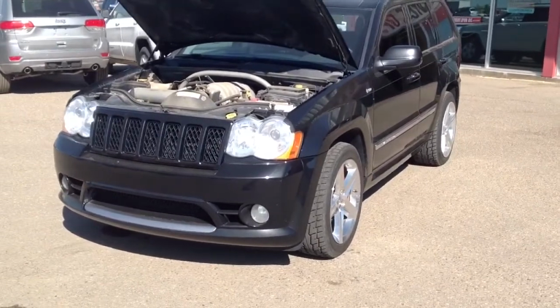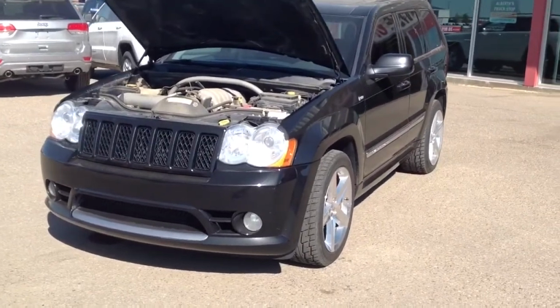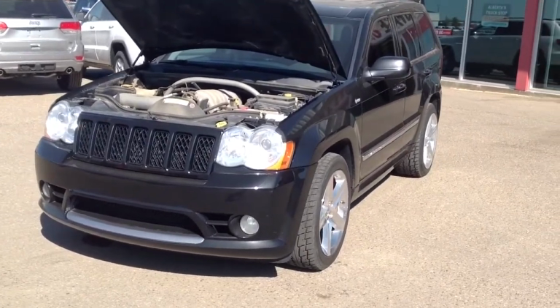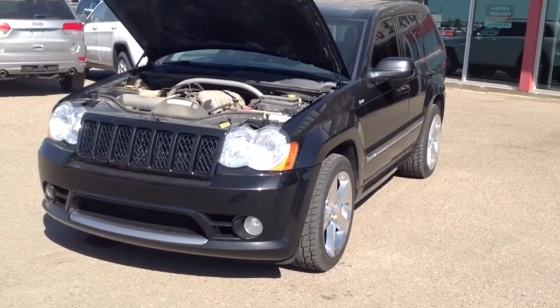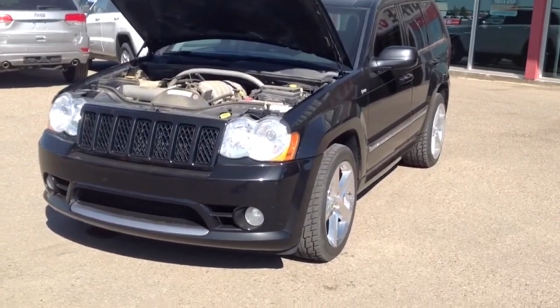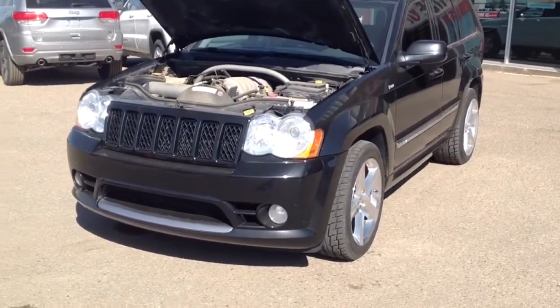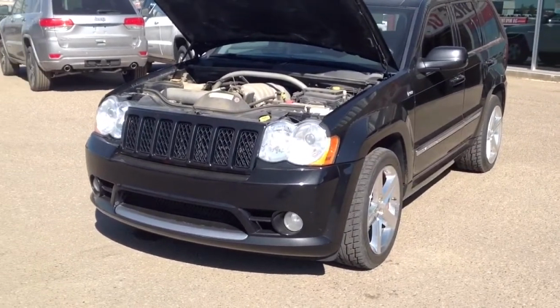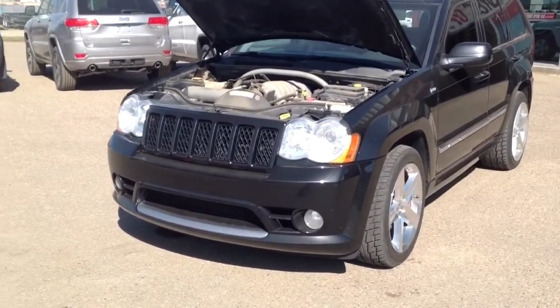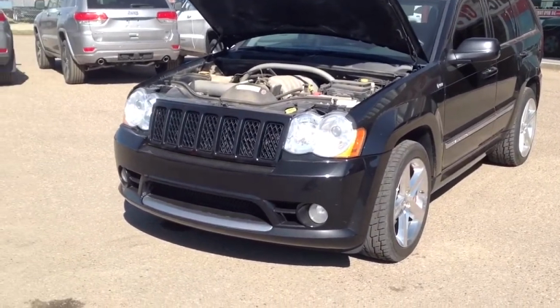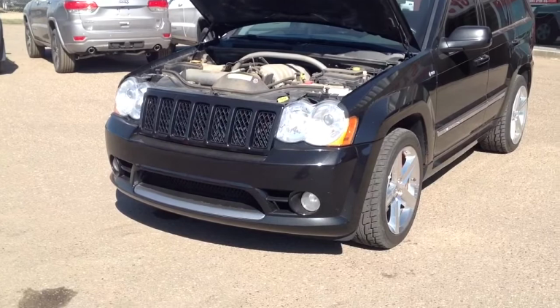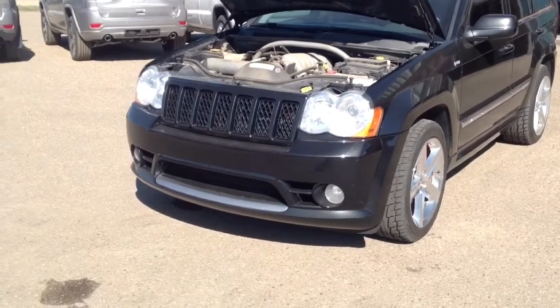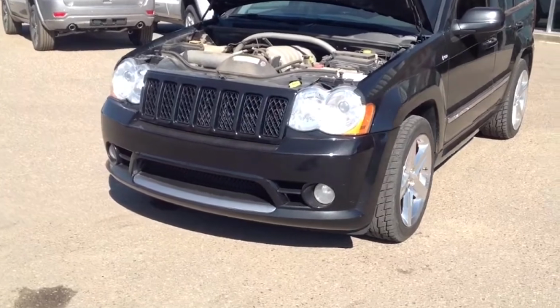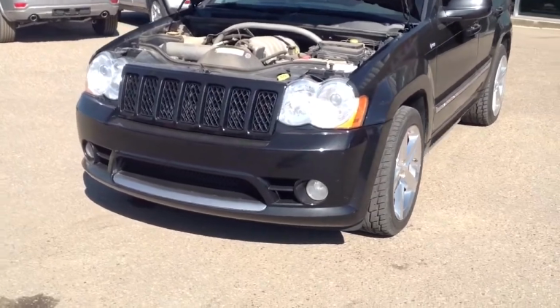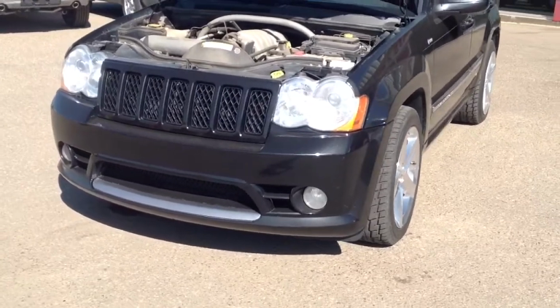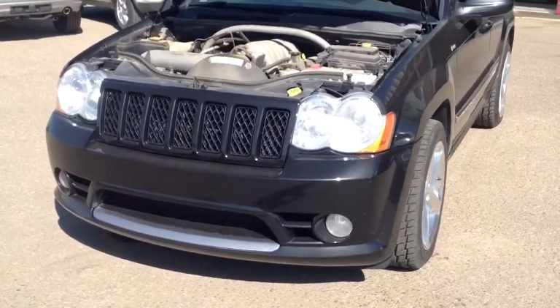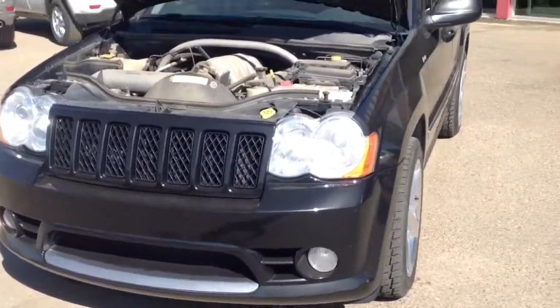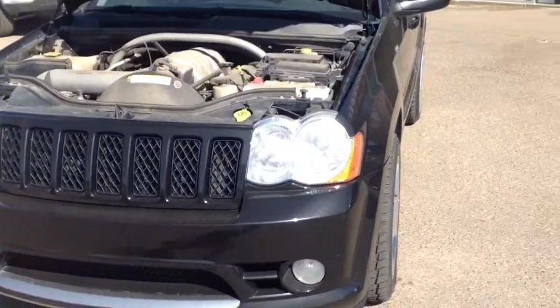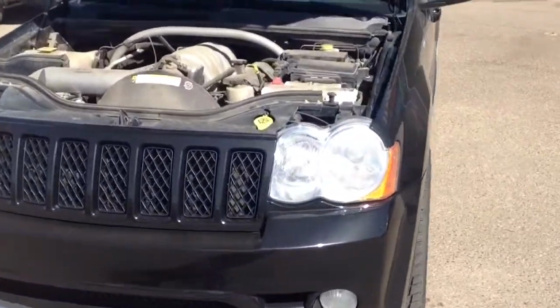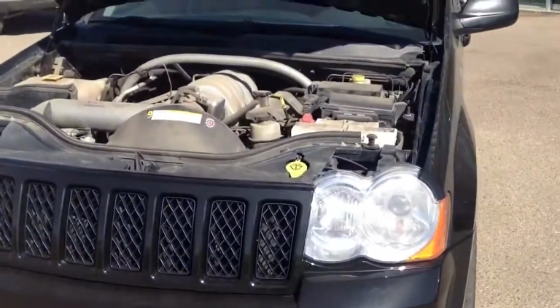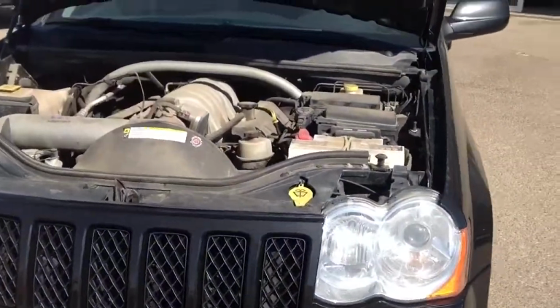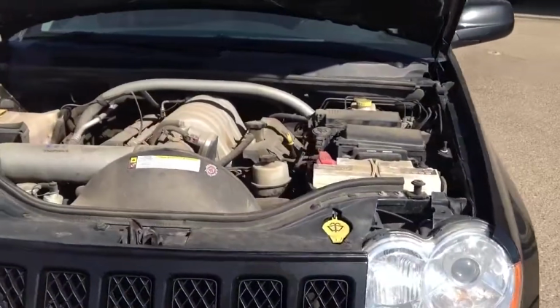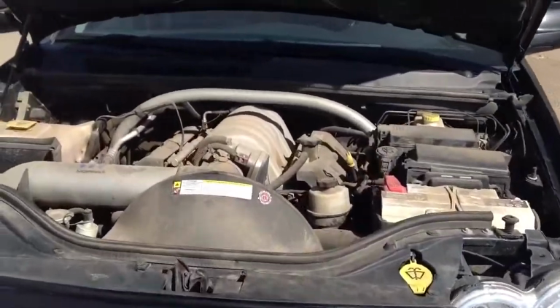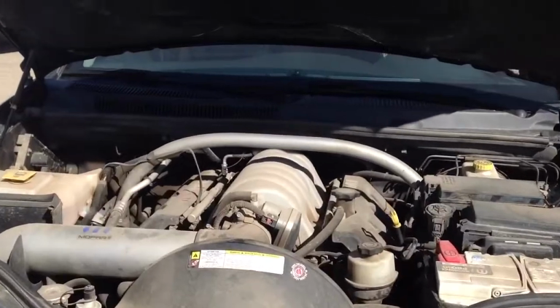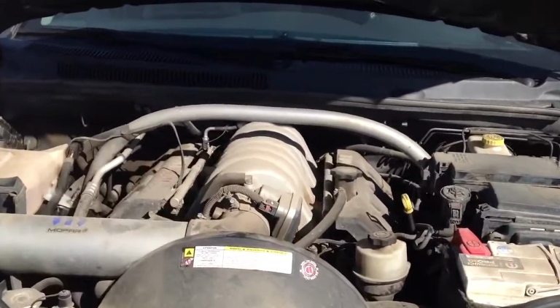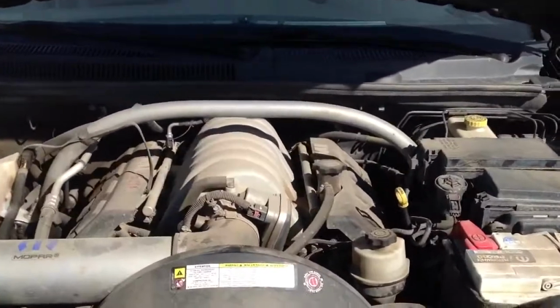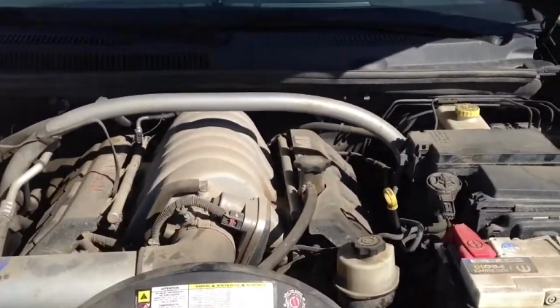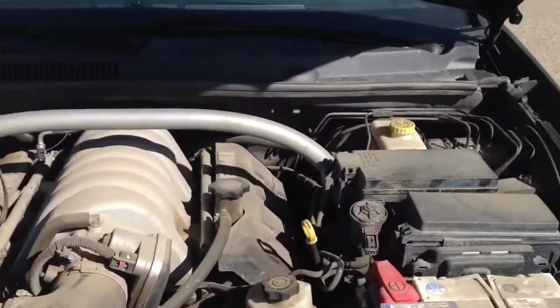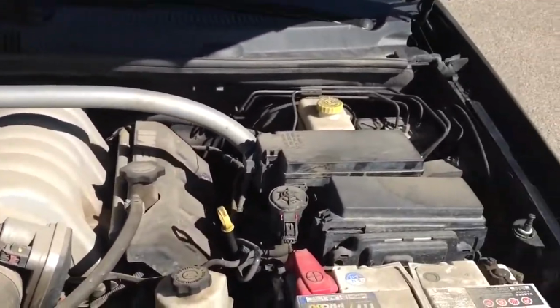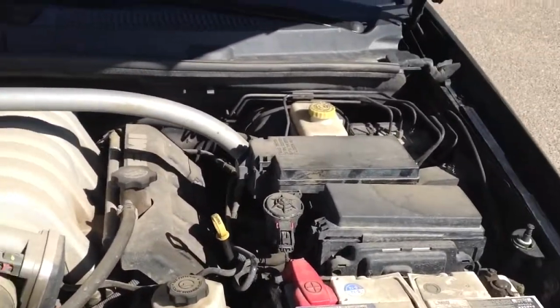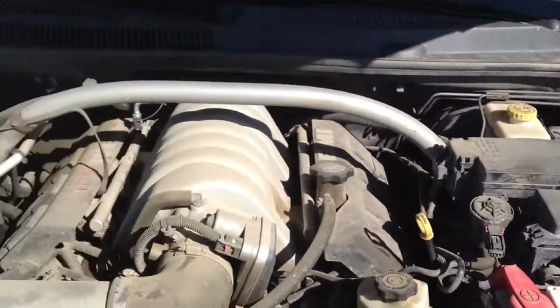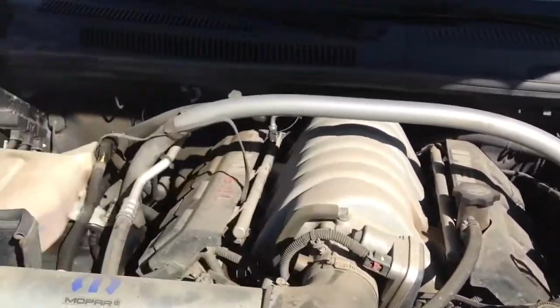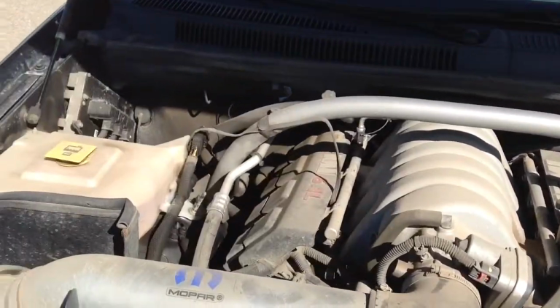This has under 133,000 kilometers on it. It's a 6.1, 5-speed automatic. It has performance-tuned suspension, braking, and steering. Here's a look at the motor.